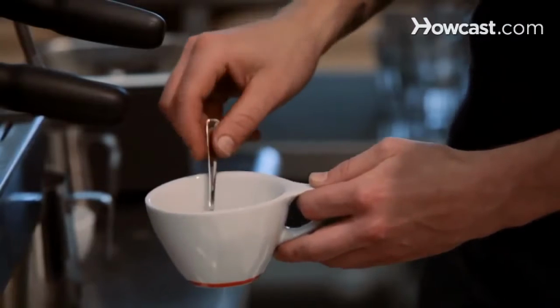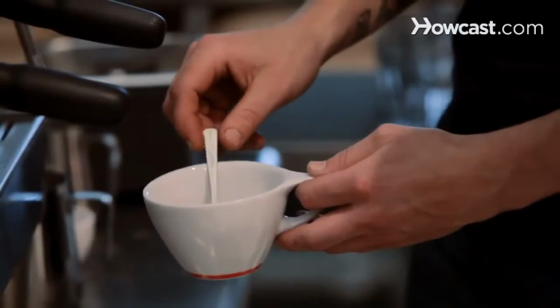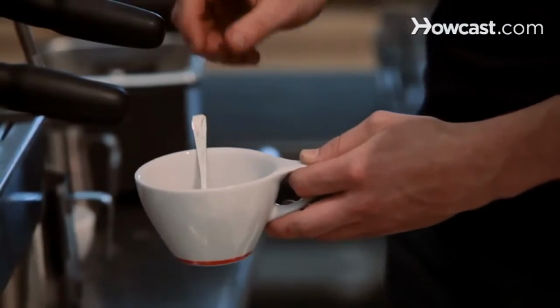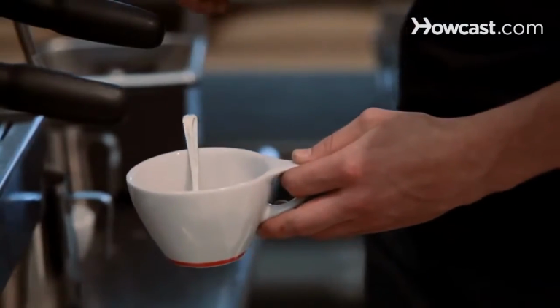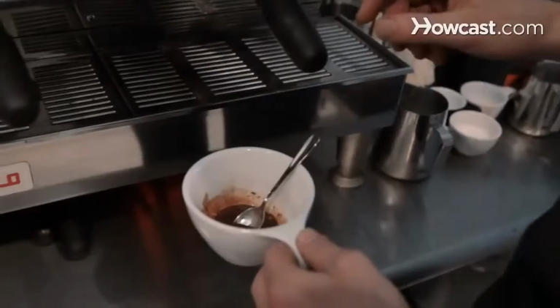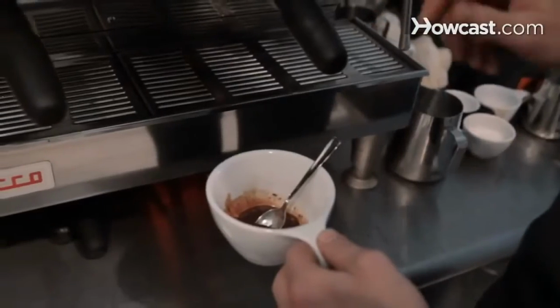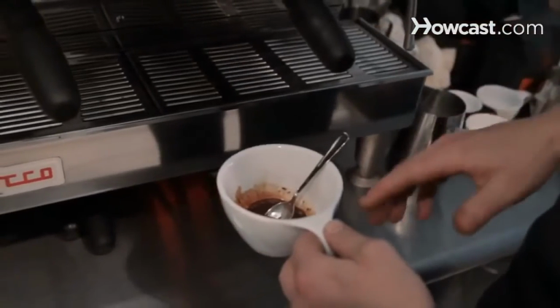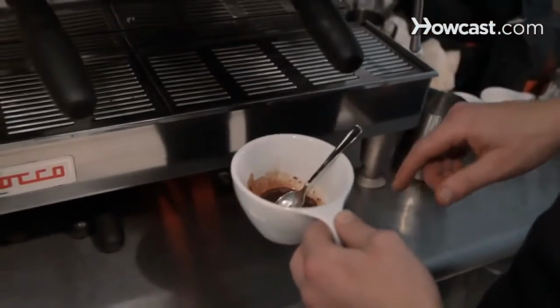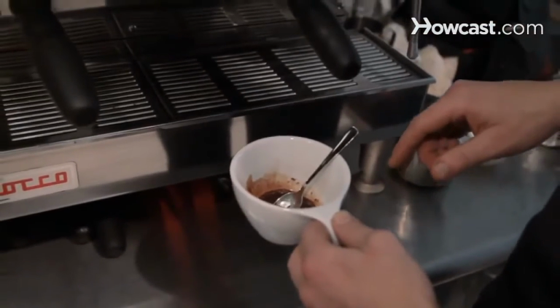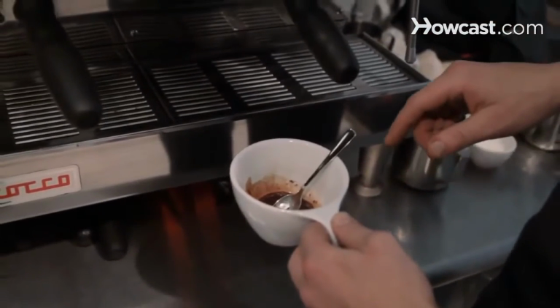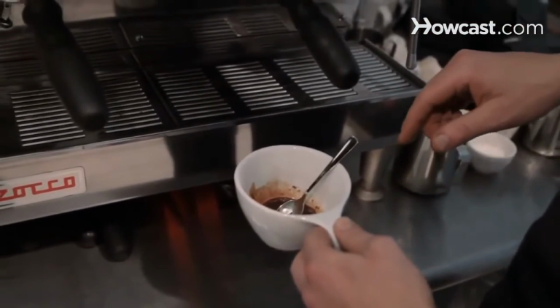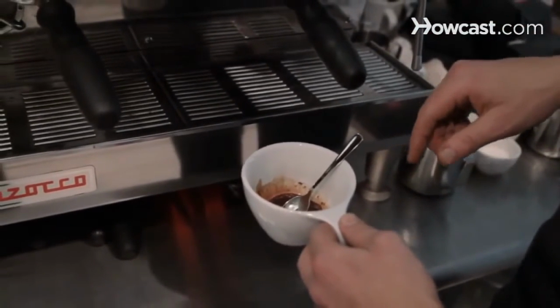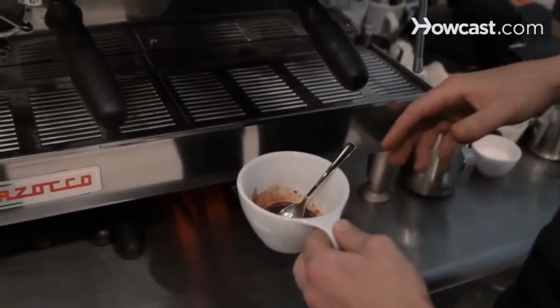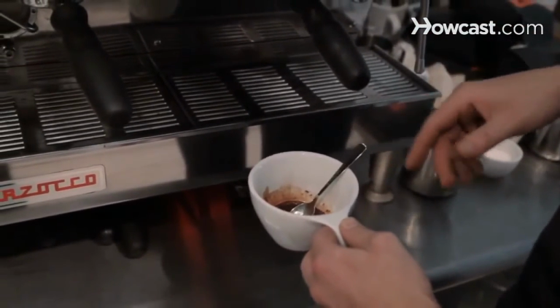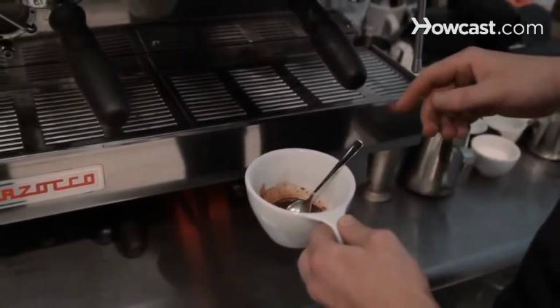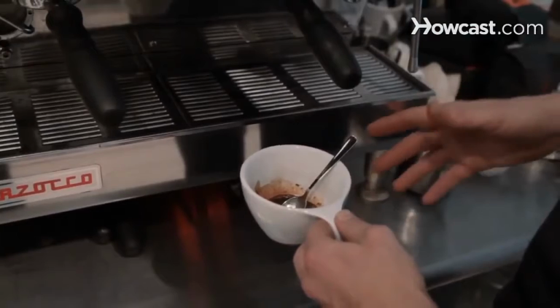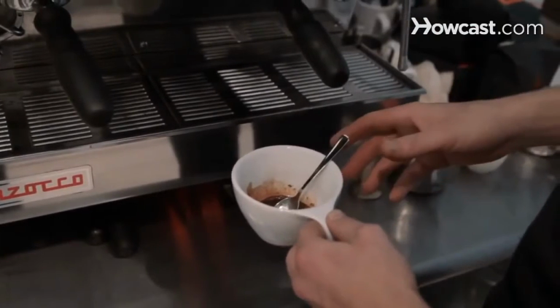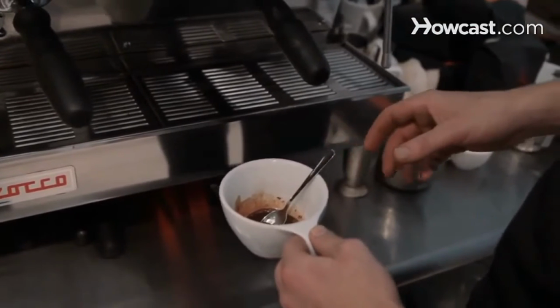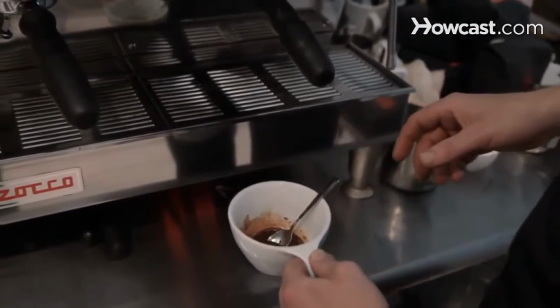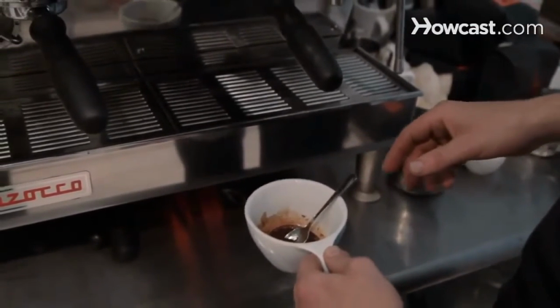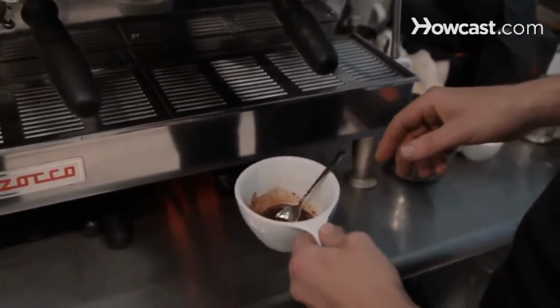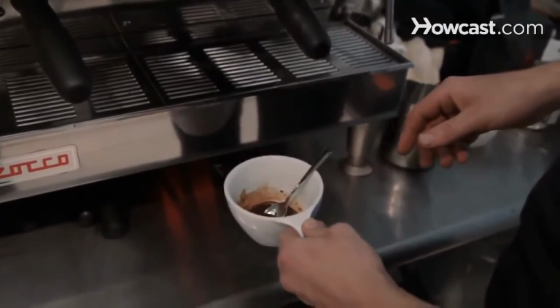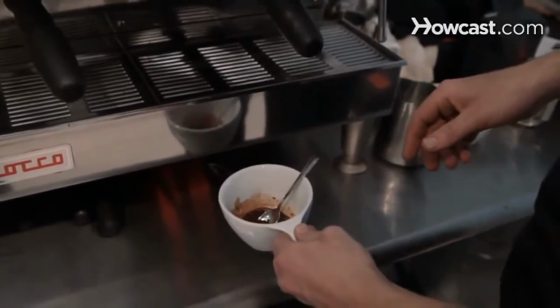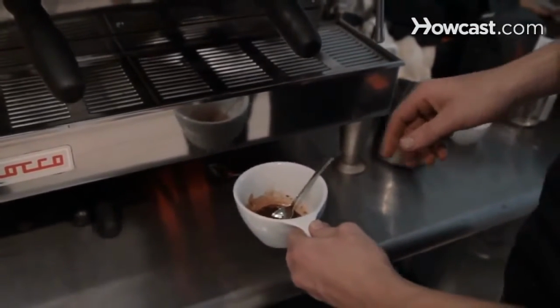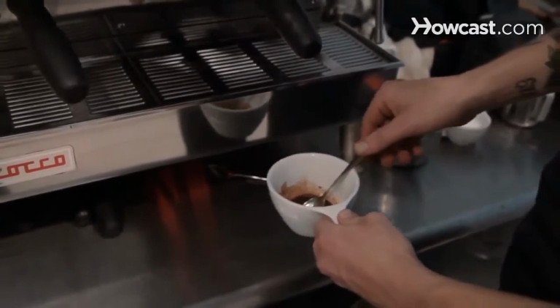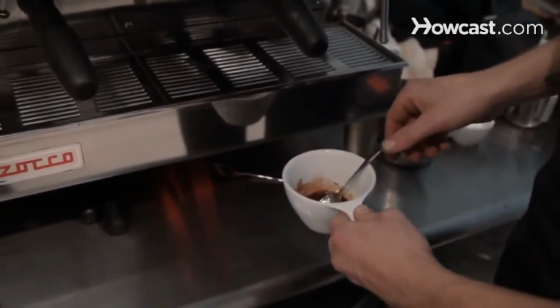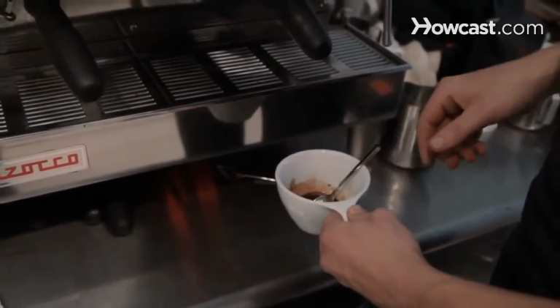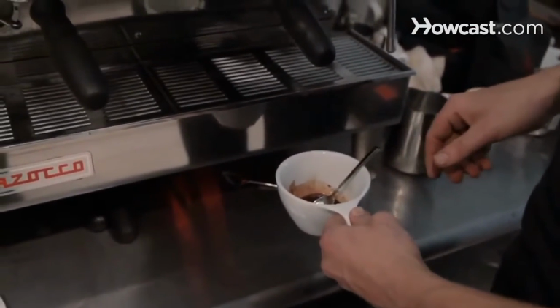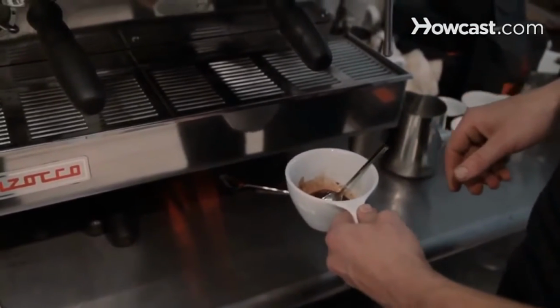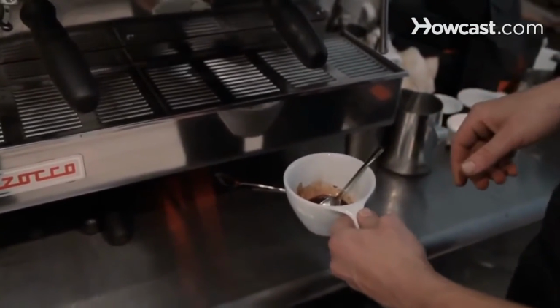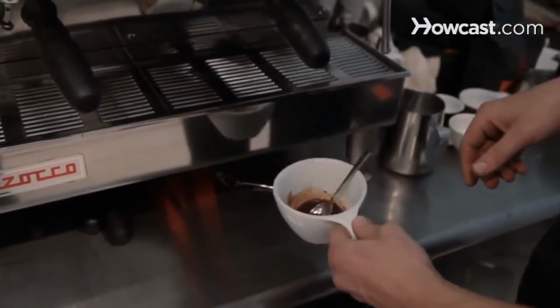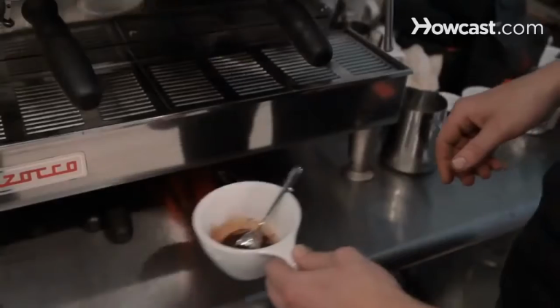And then I'm actually going to pull the espresso directly over the chocolate, stir it again, and then pour just as with a cappuccino or a latte. So I'm going to get the shot ready and the milk, and then we'll pour it.